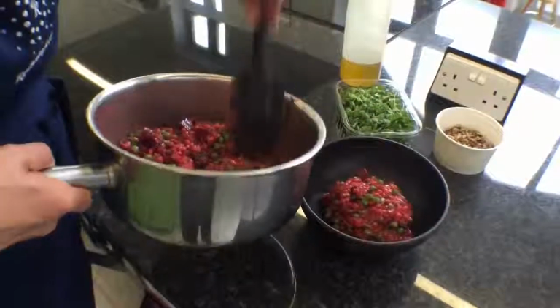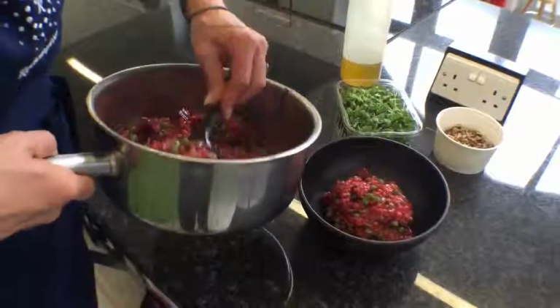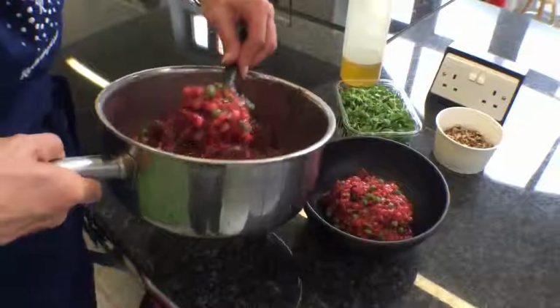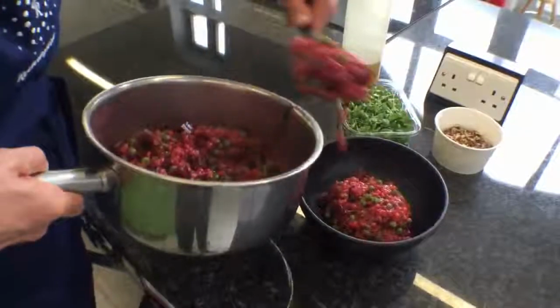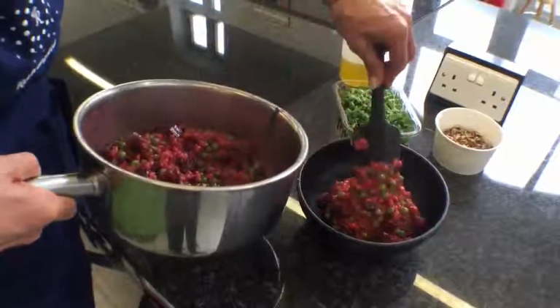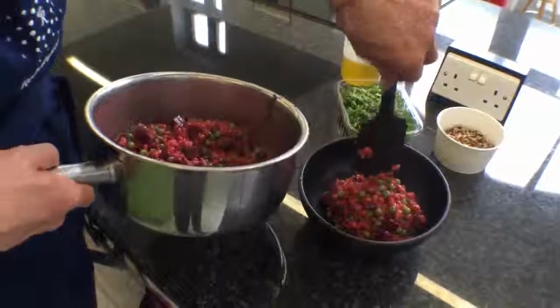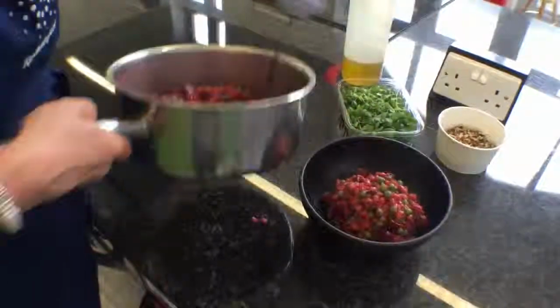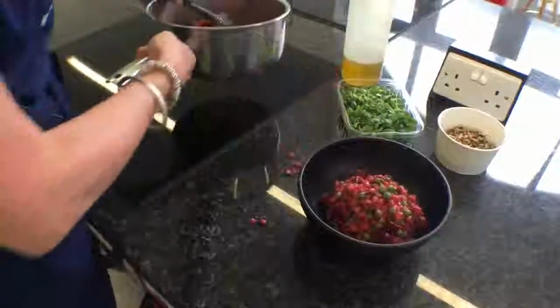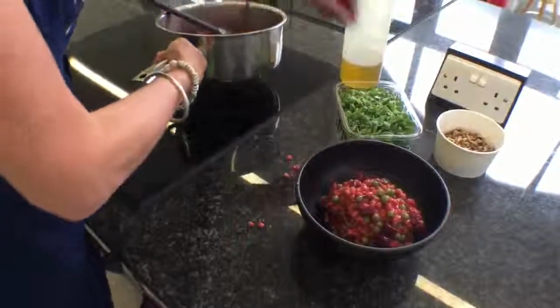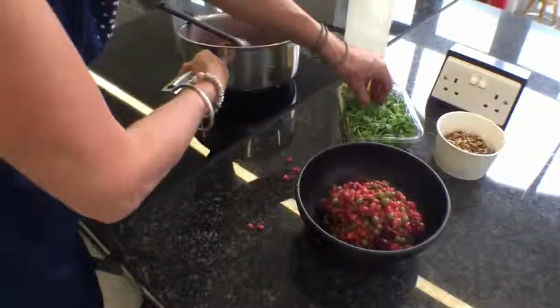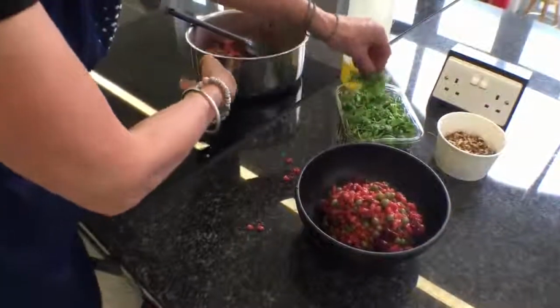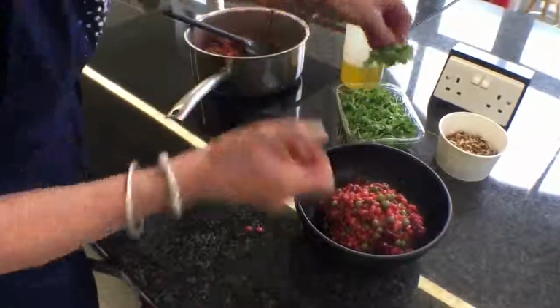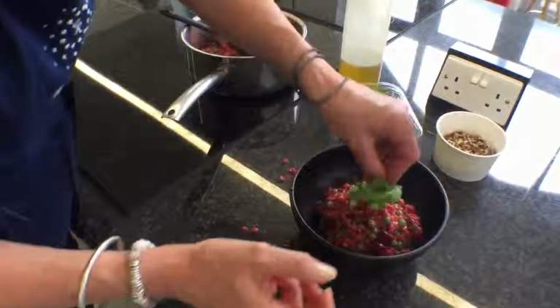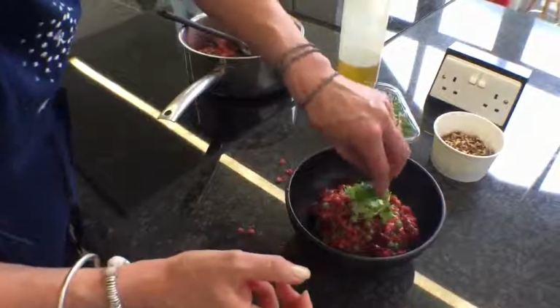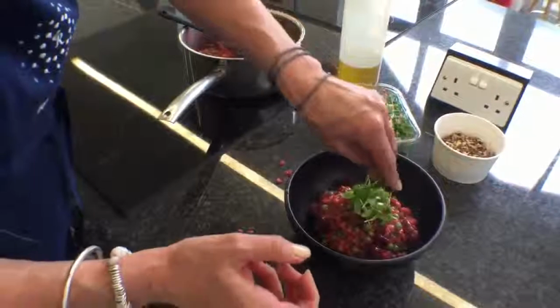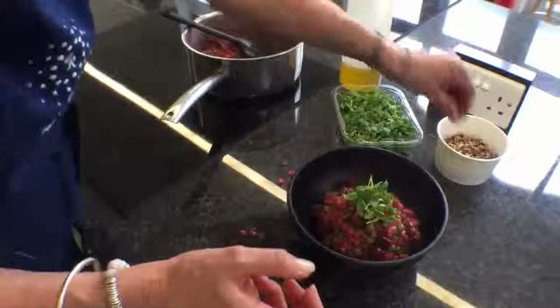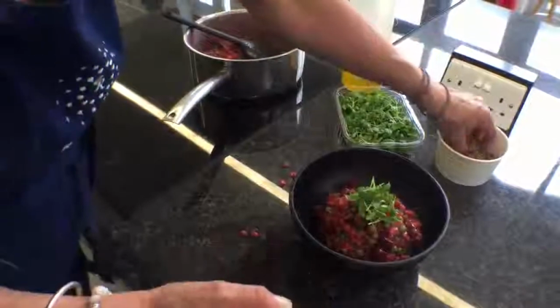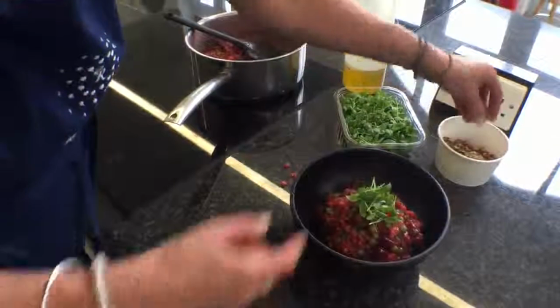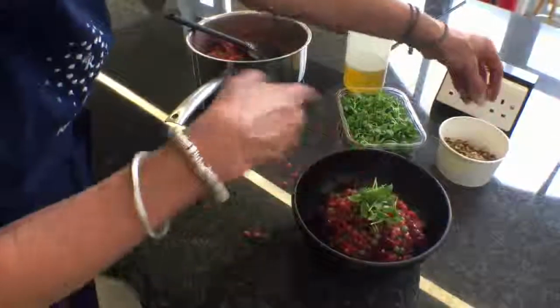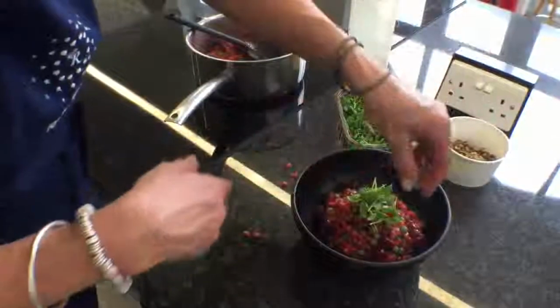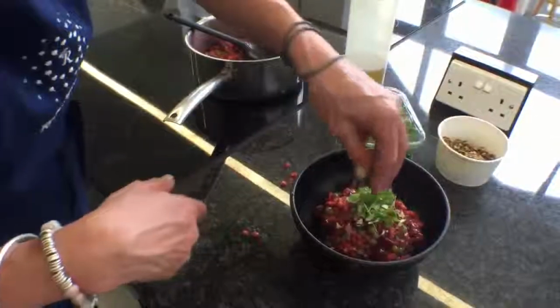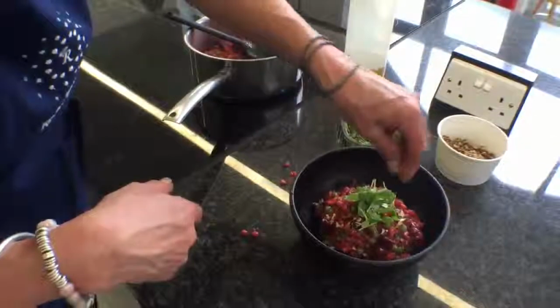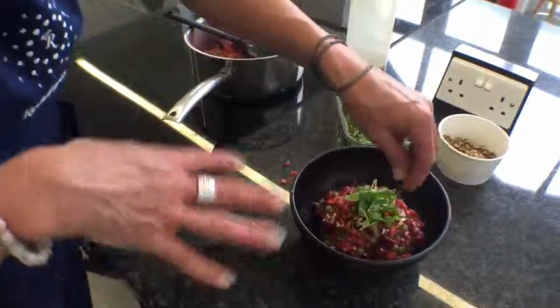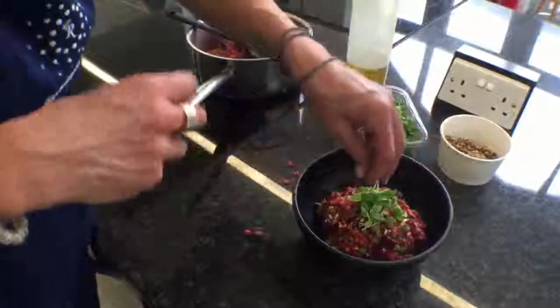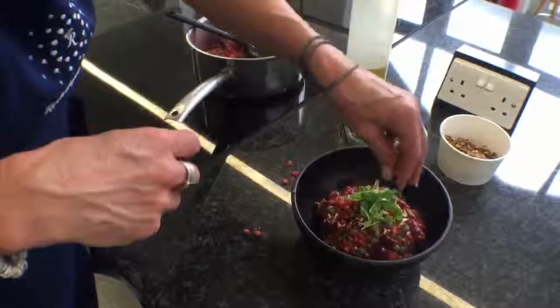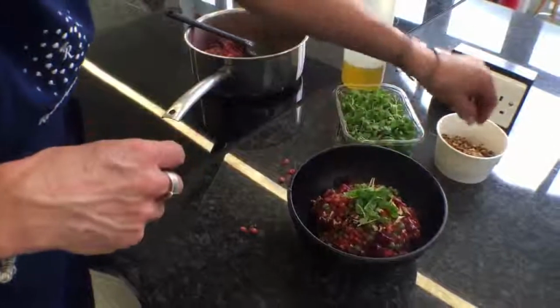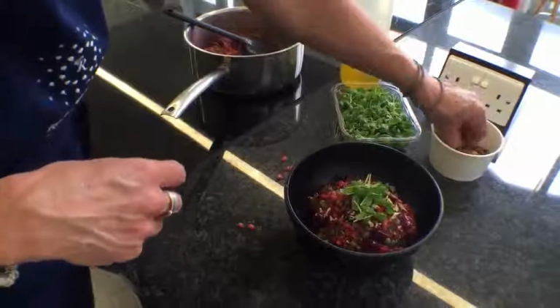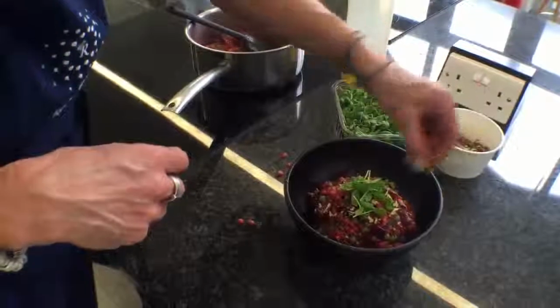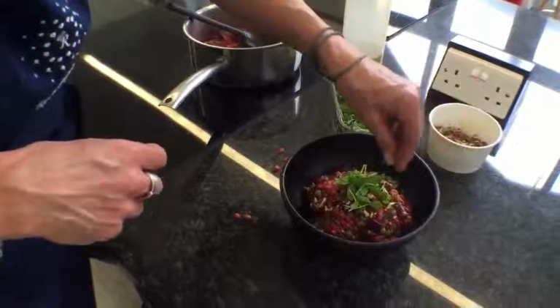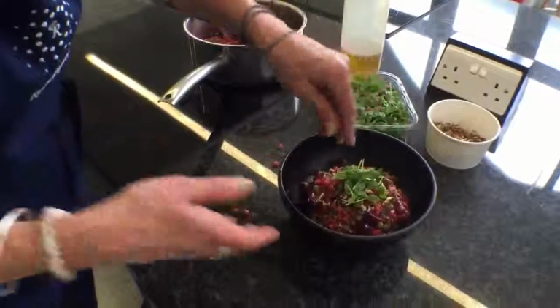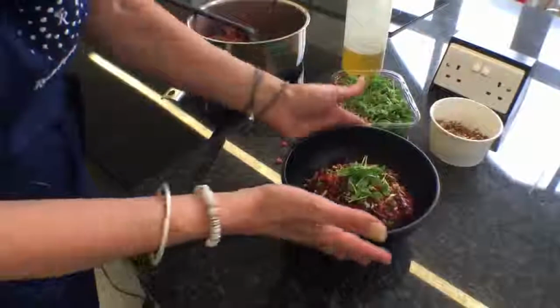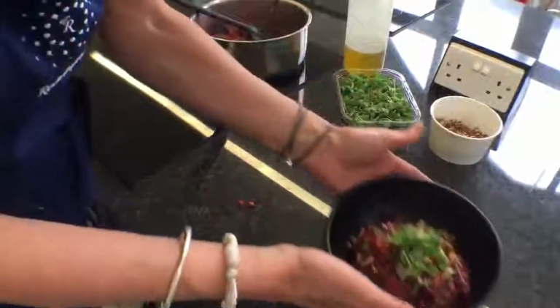Serve it with a big, nice crunchy salad, and it's just the best lunch you could have. A little bit of microherb, if you can get a hold of it, and some lovely chopped pecans. There you go.